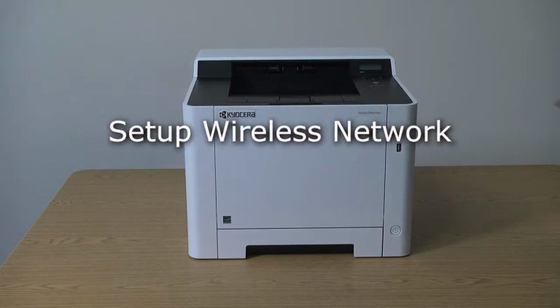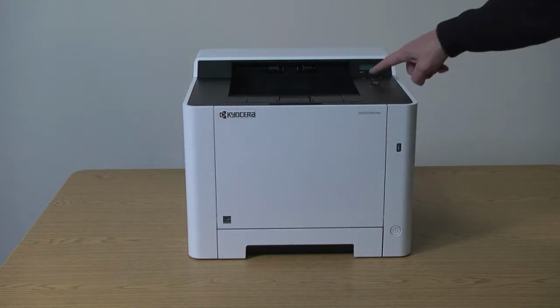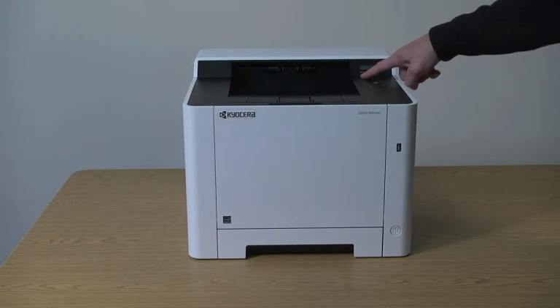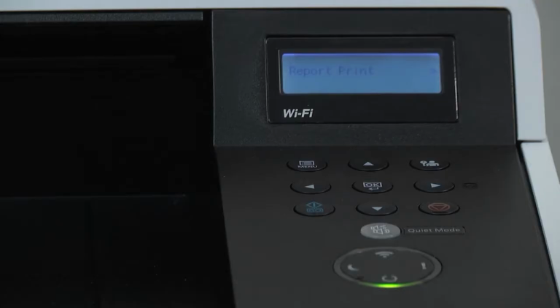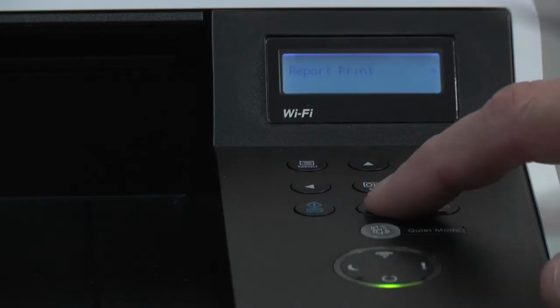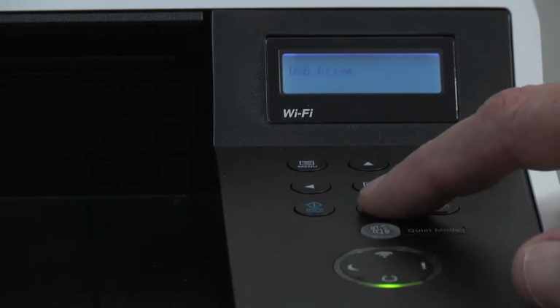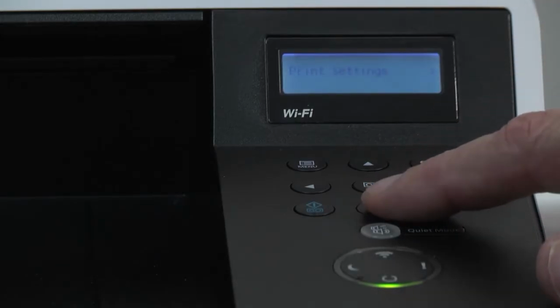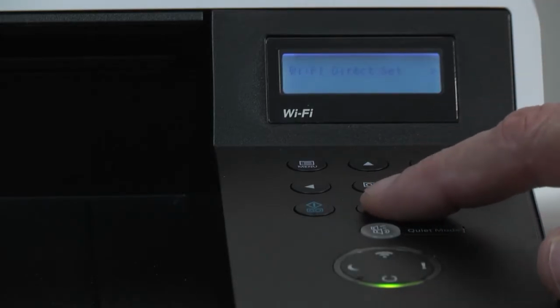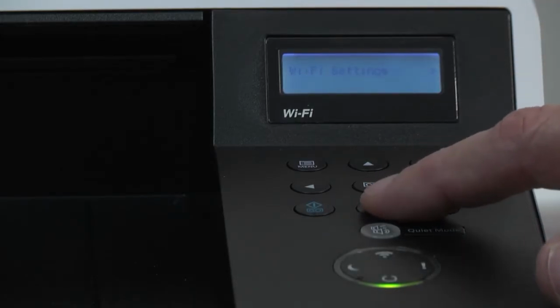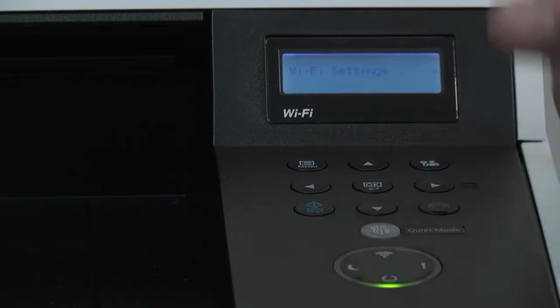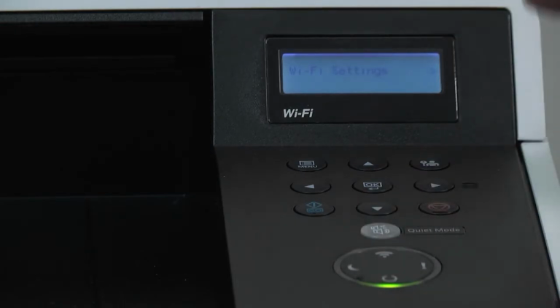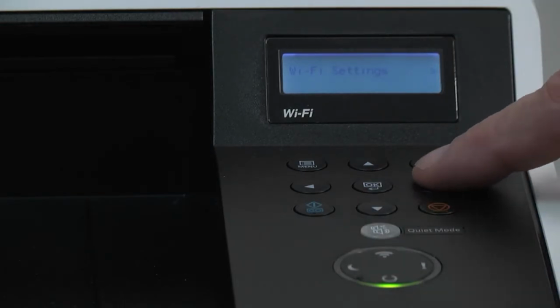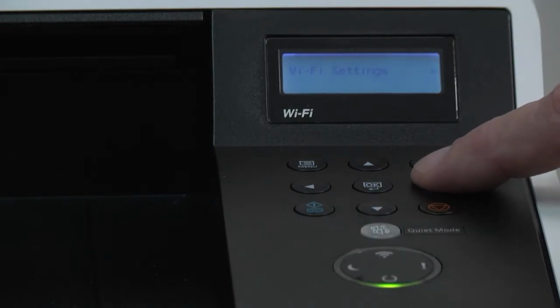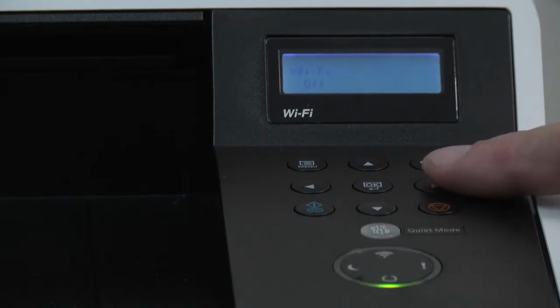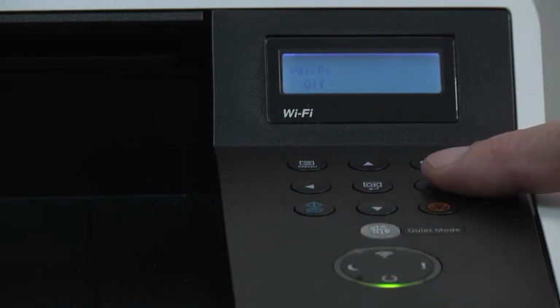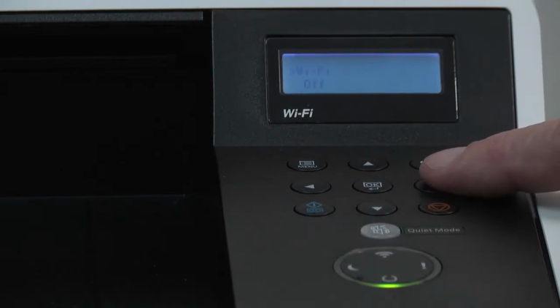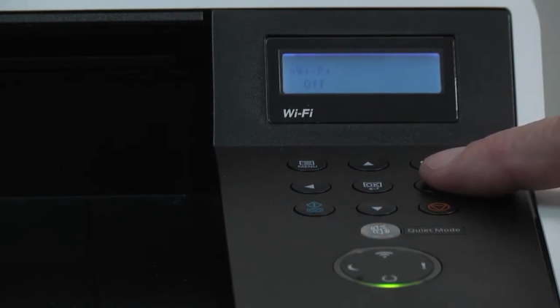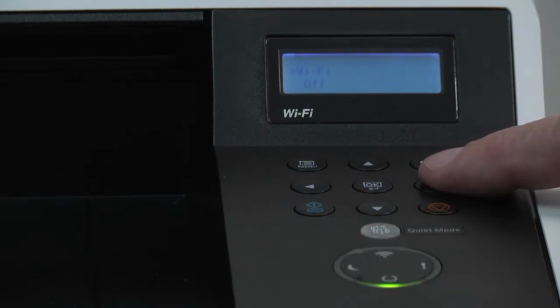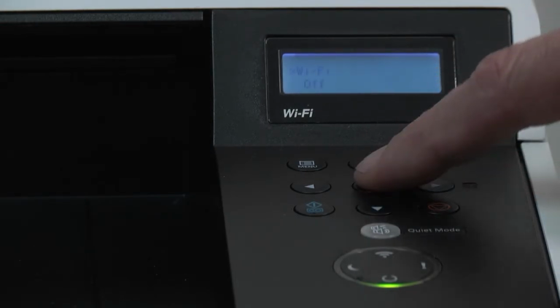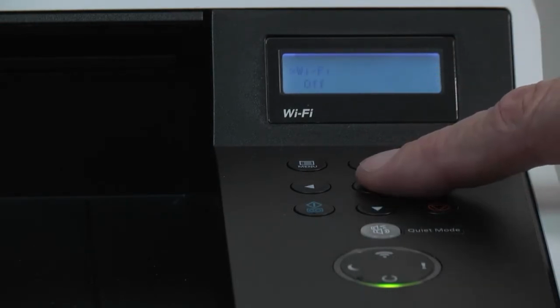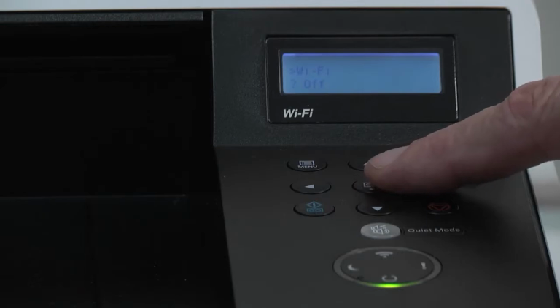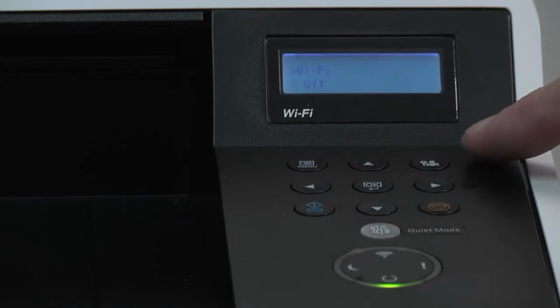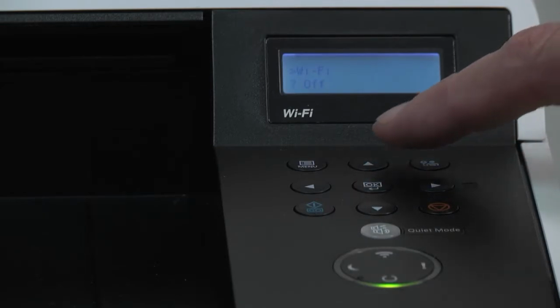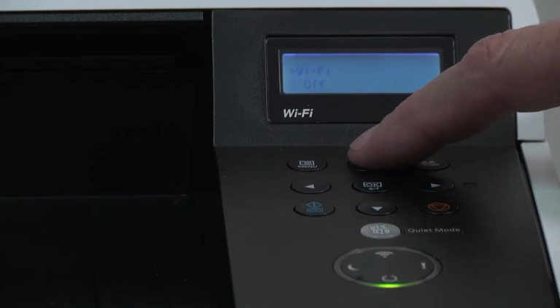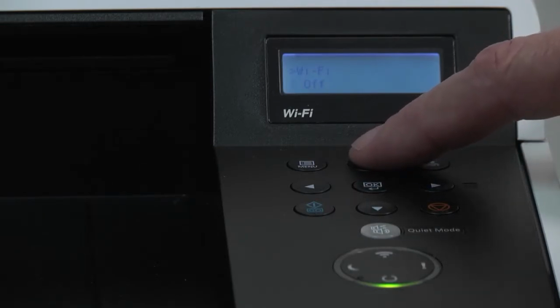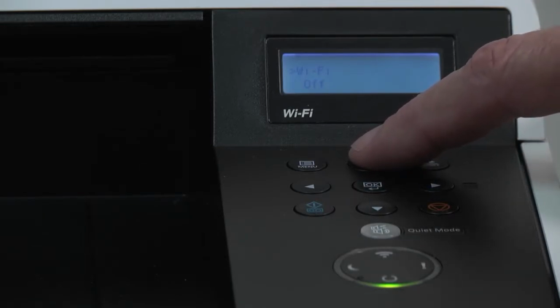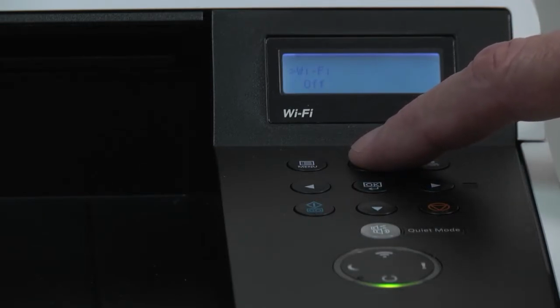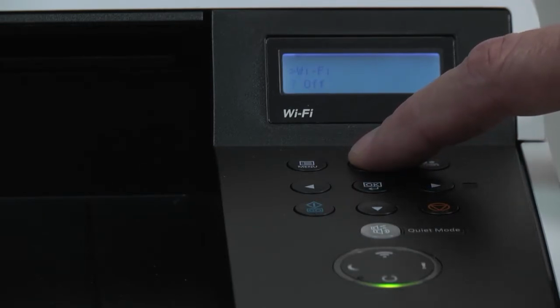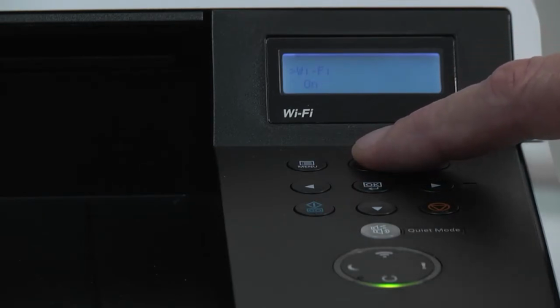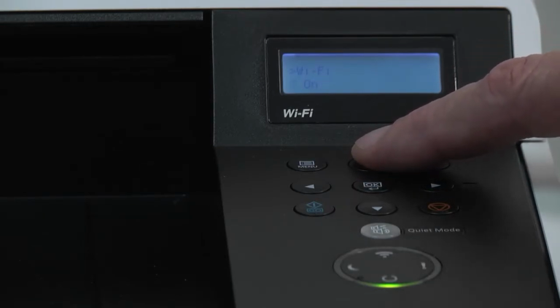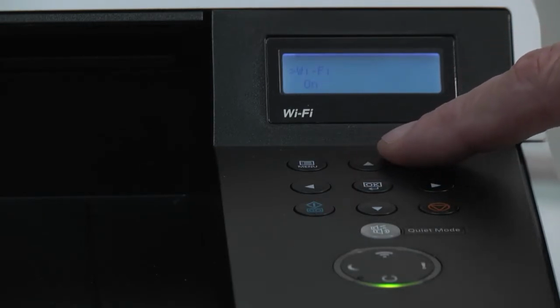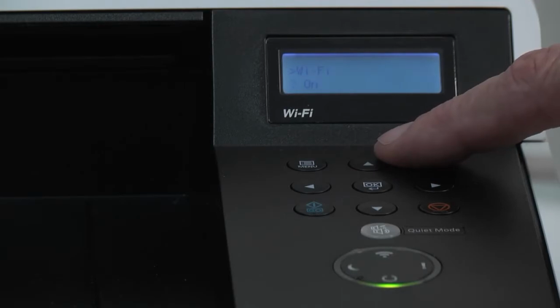Press menu and scroll to Wi-Fi setting and press the right arrow key. Press OK. Use the up arrow key to turn Wi-Fi on, and then press OK.